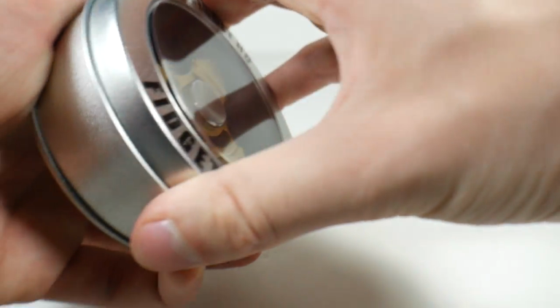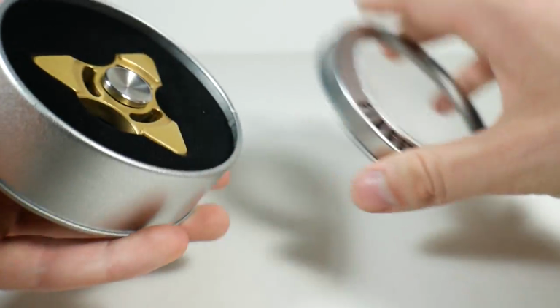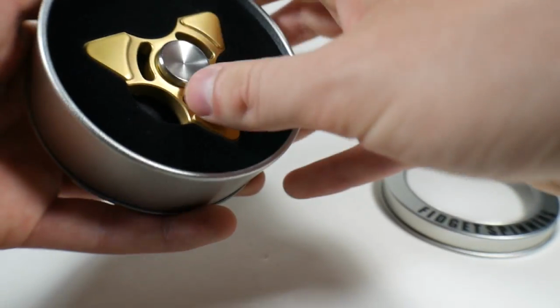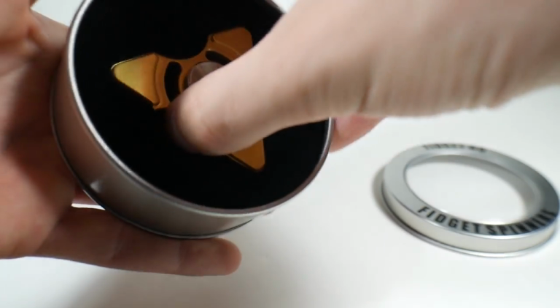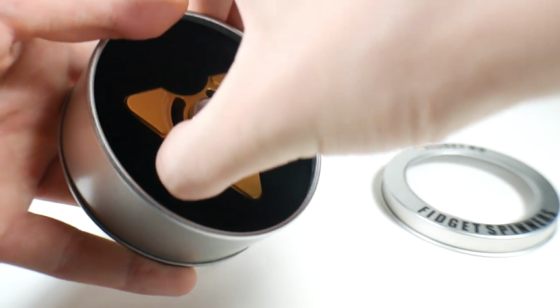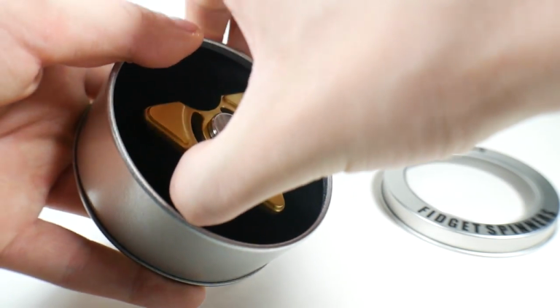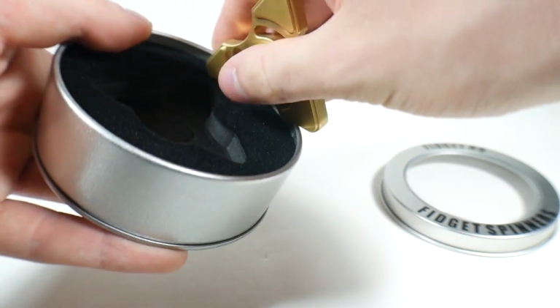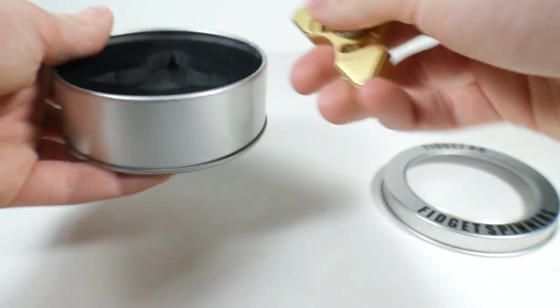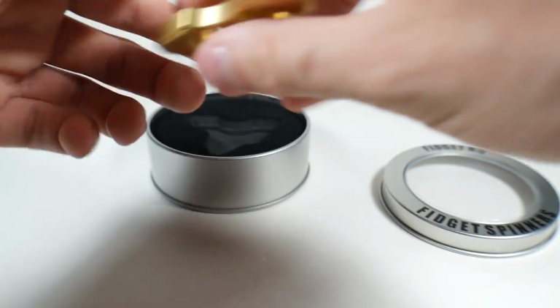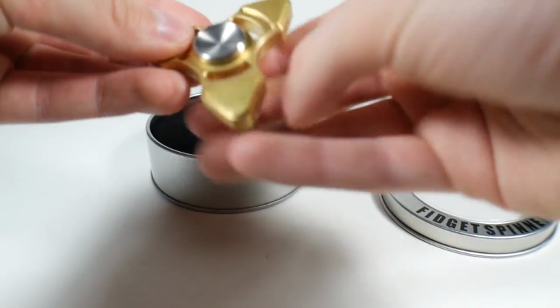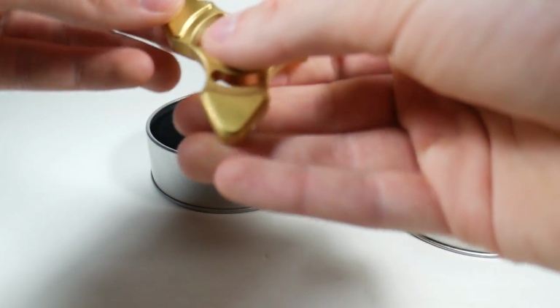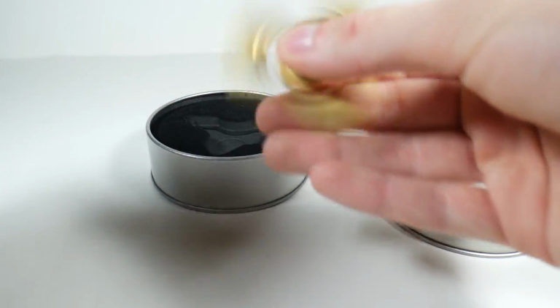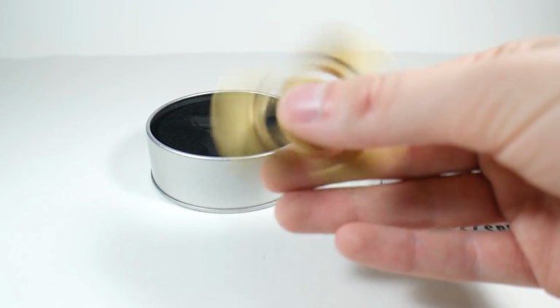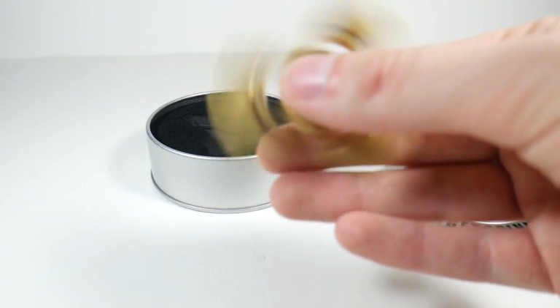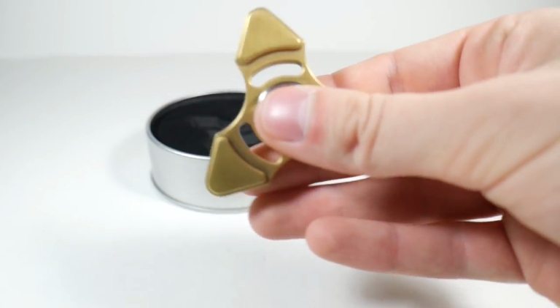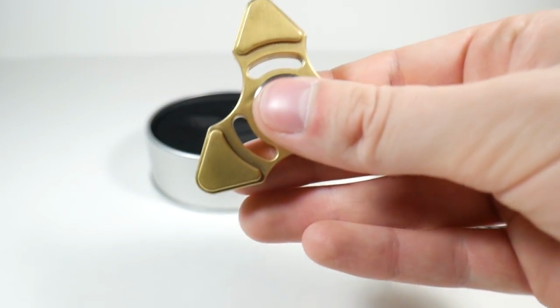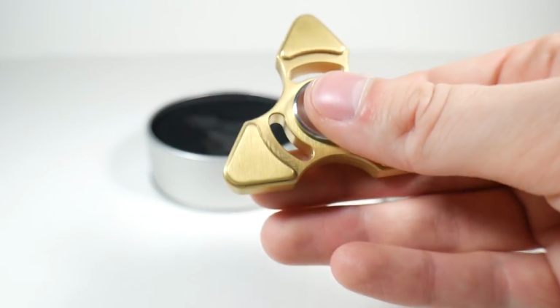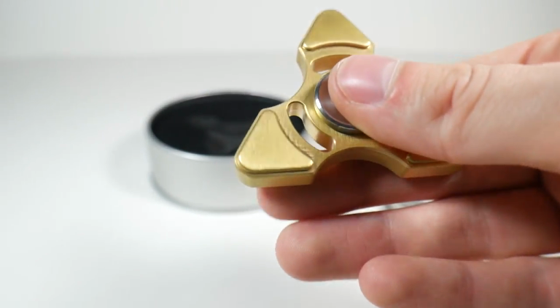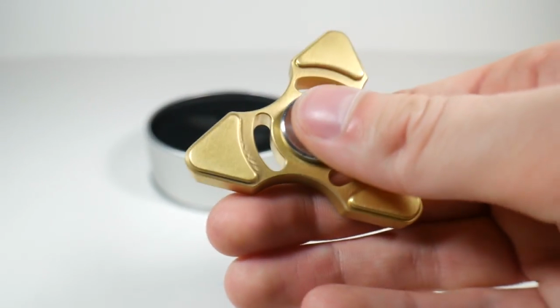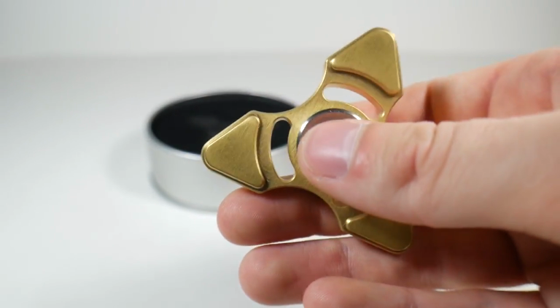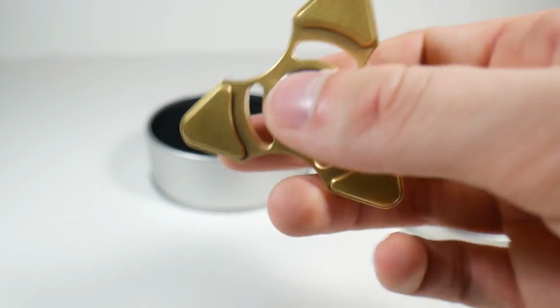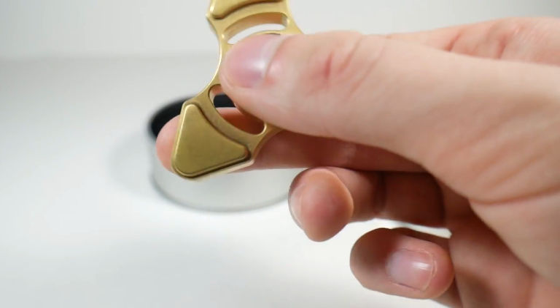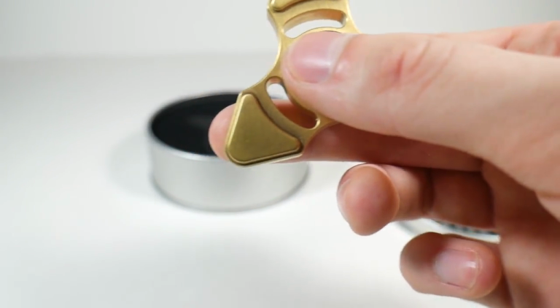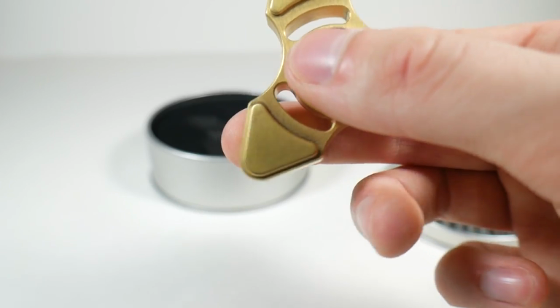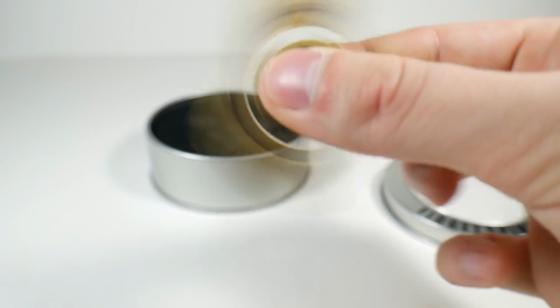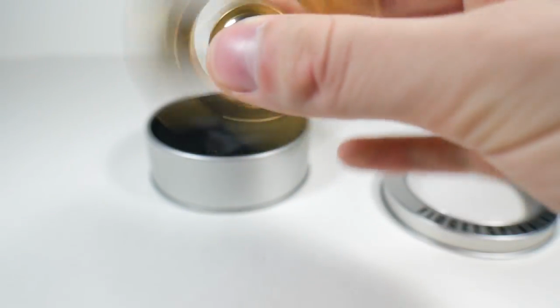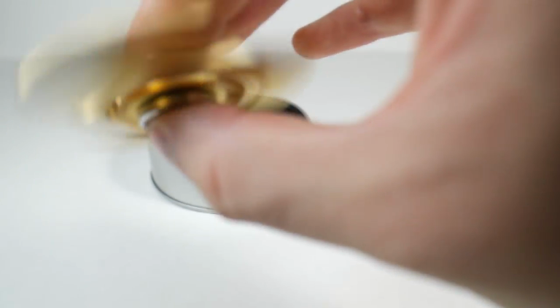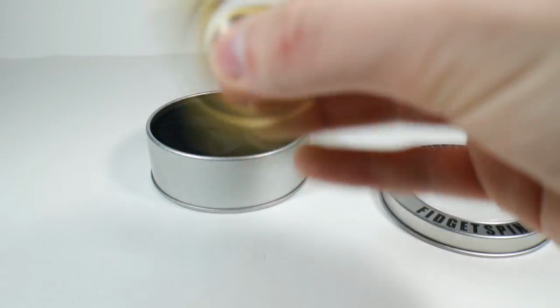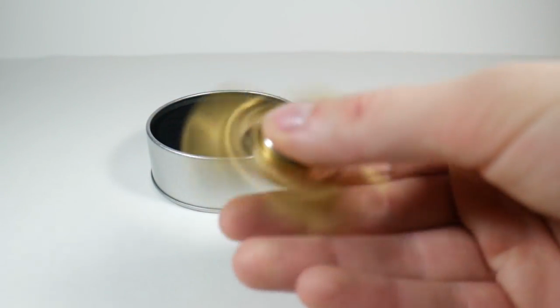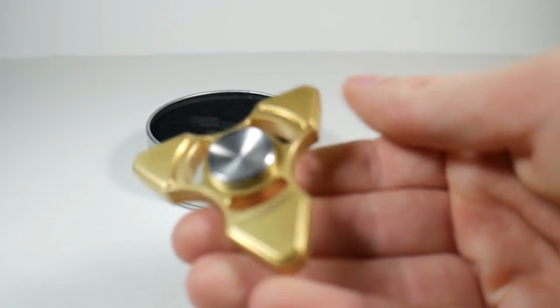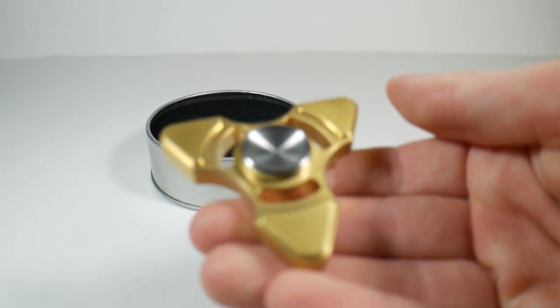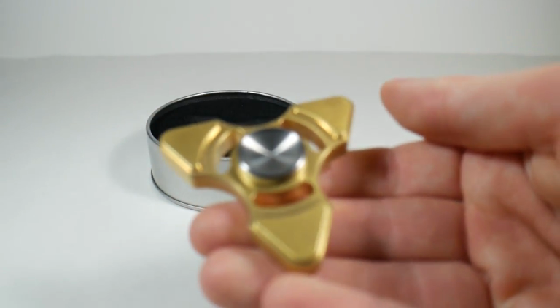It is a brass spinner. It weighs approximately 80 grams. It has a steel R188 bearing. It's supposed to spin for 3 to 5 minutes. It's a pretty nice spinner.